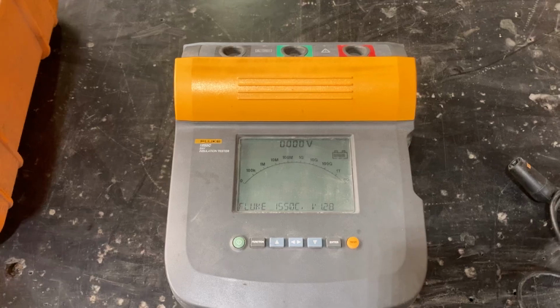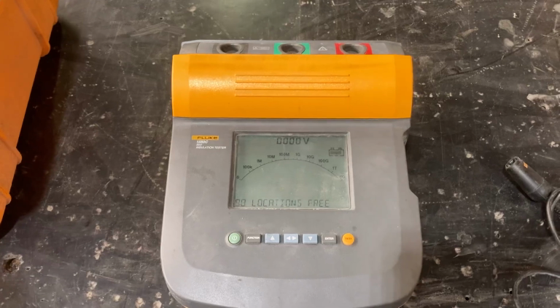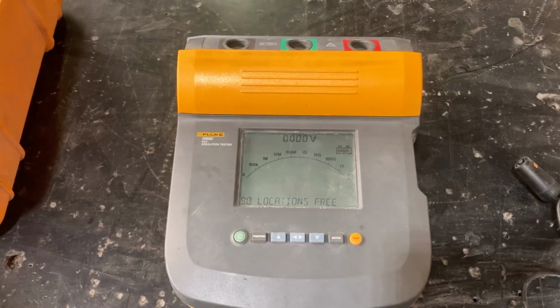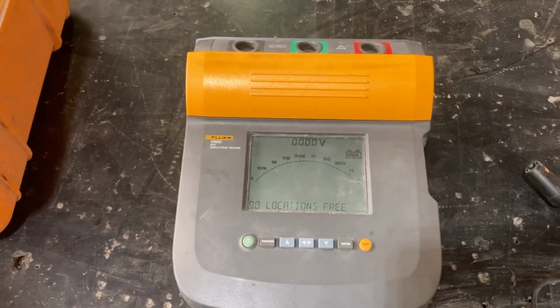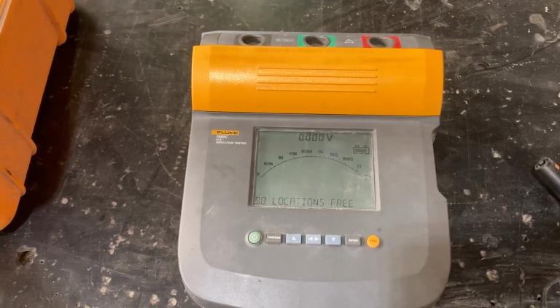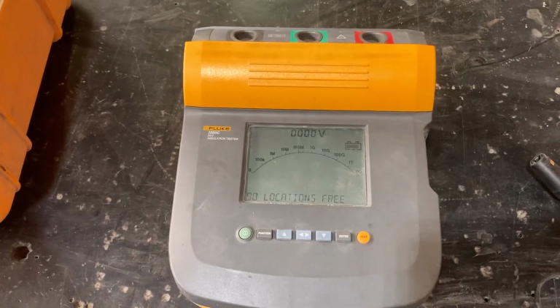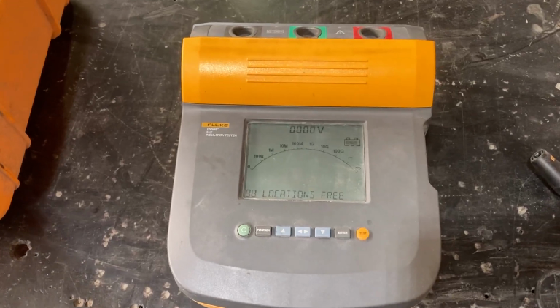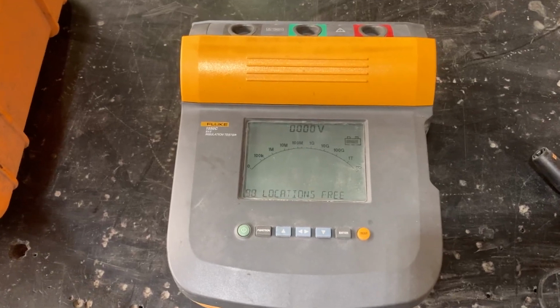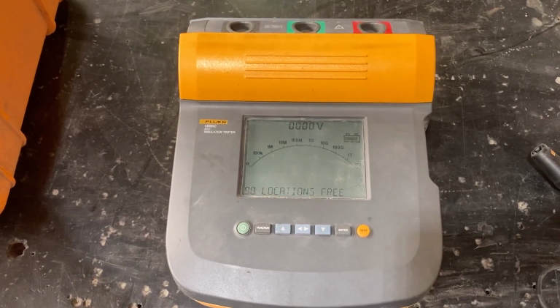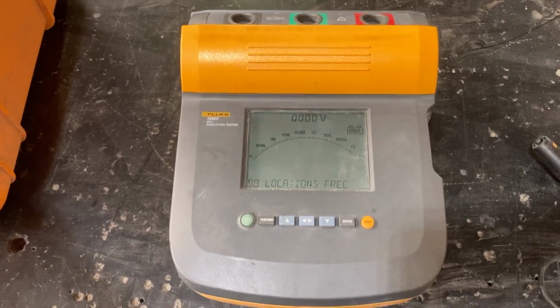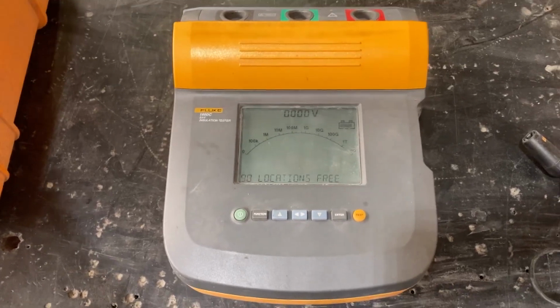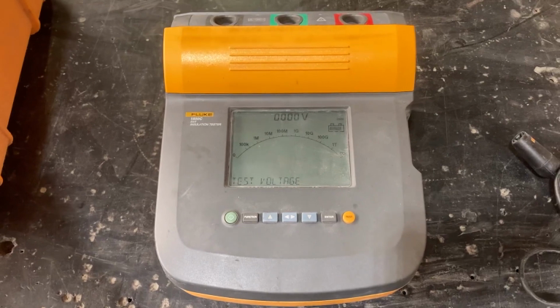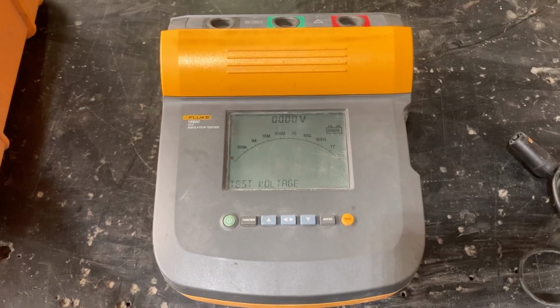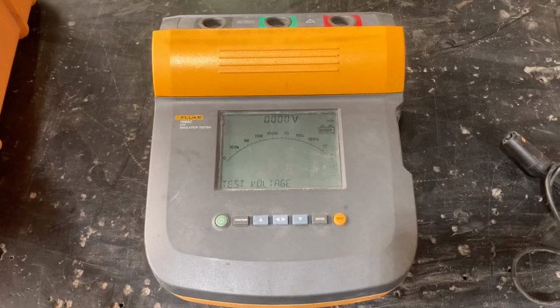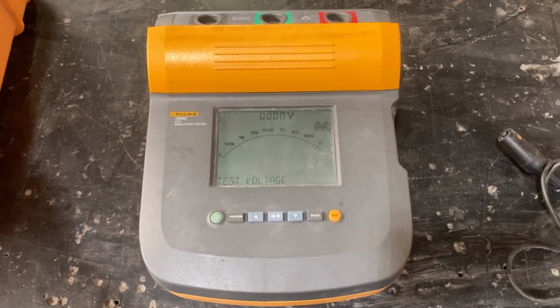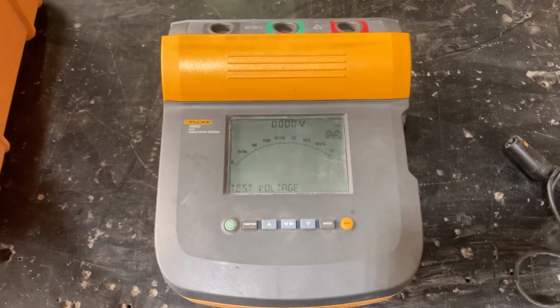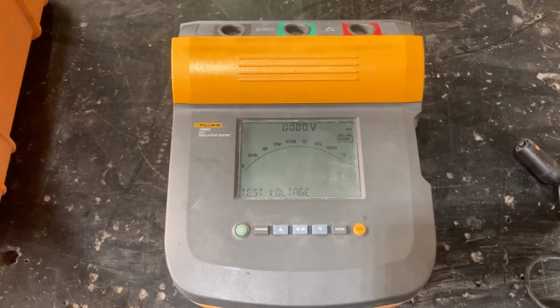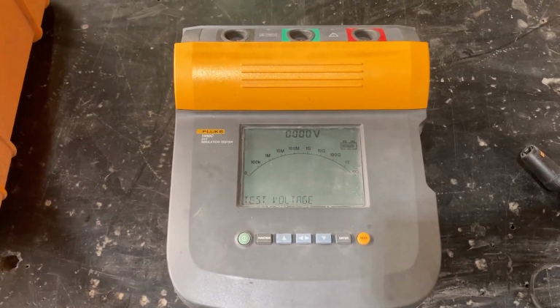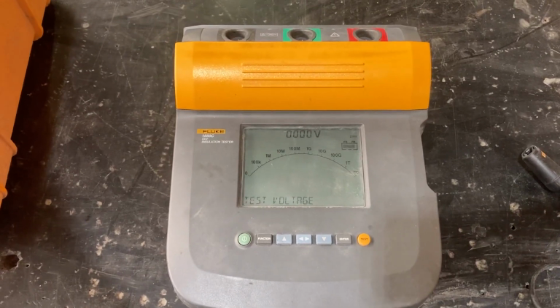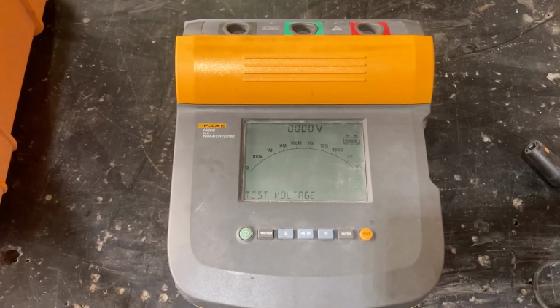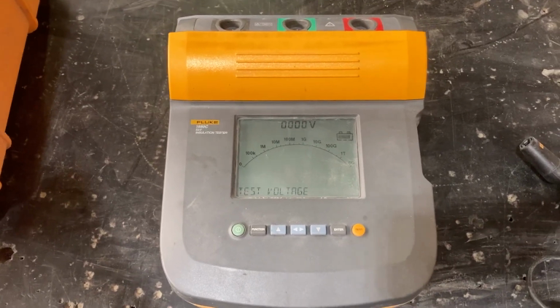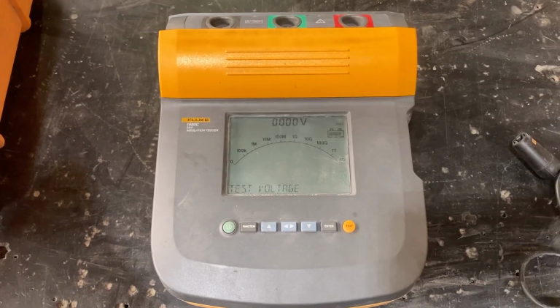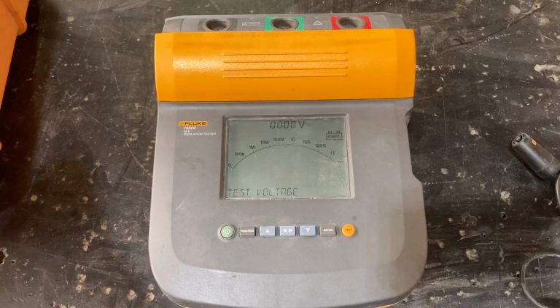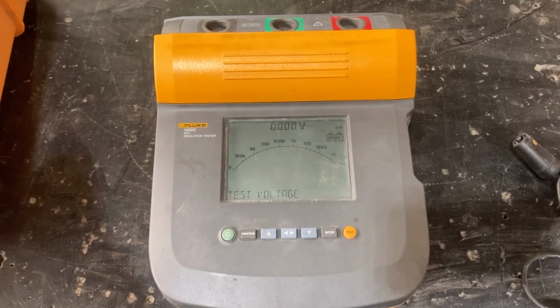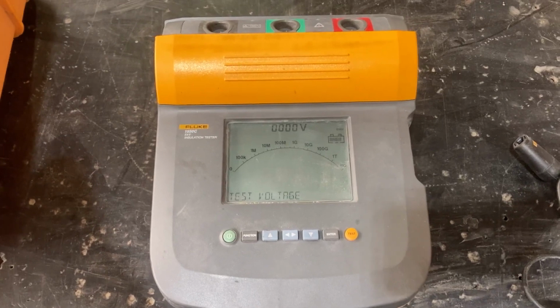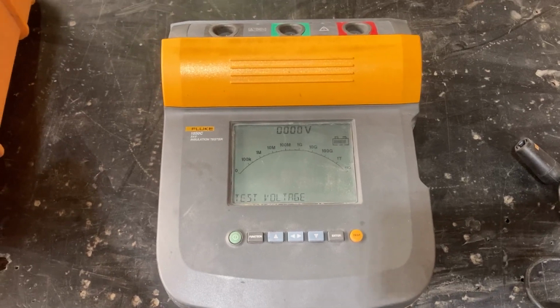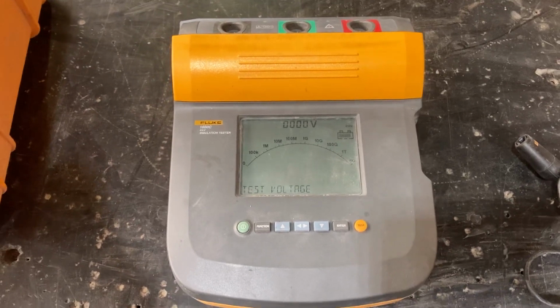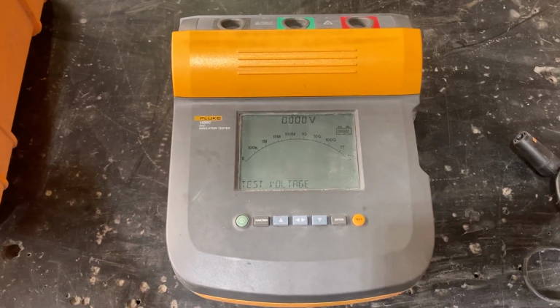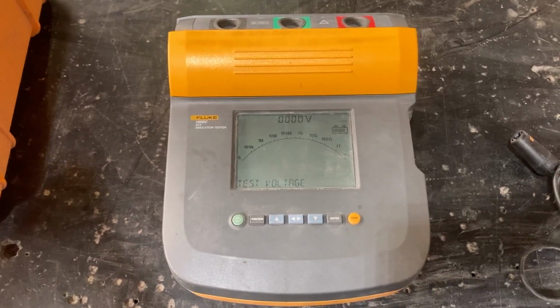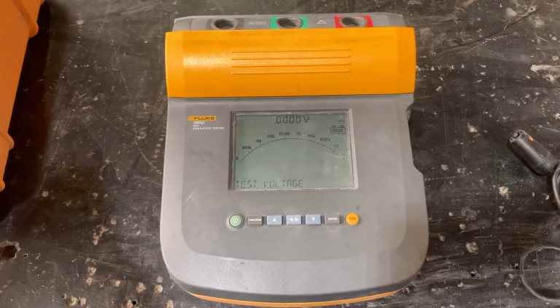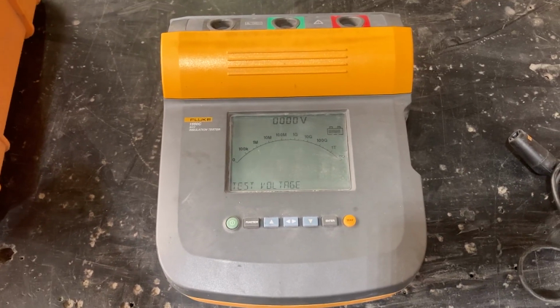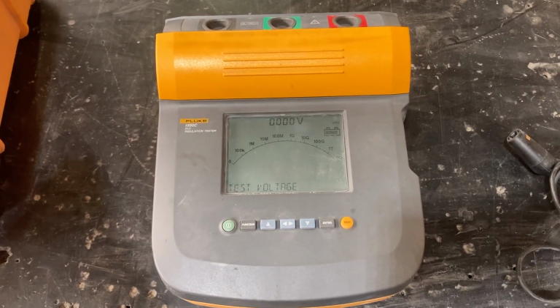This is the Fluke 1550C insulation resistance tester. It does measurement storage and has PC interface capability. It's got selectable test voltages ranging from 250 volts to 5,000 volts.